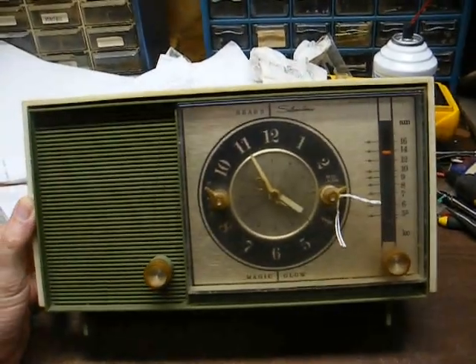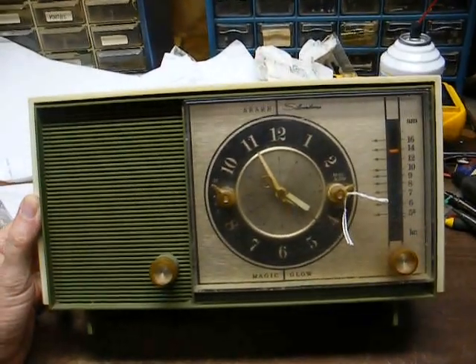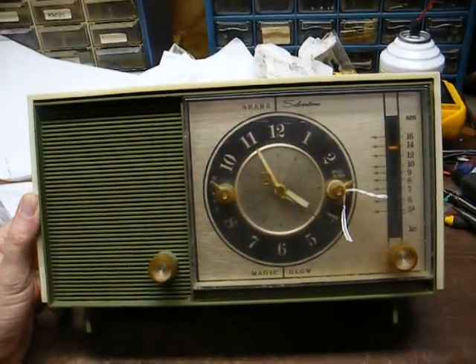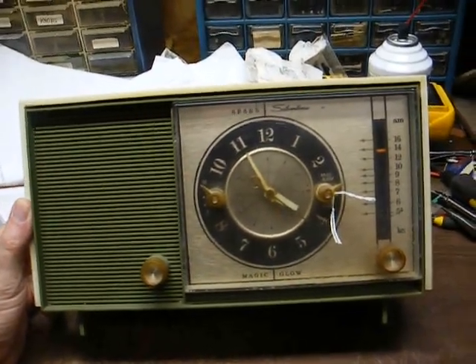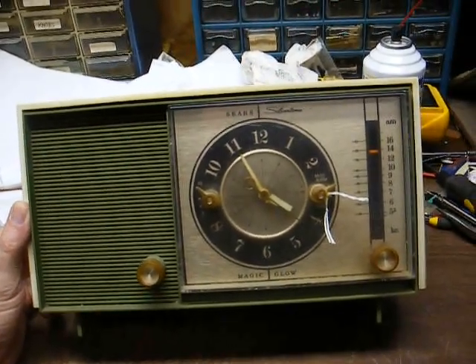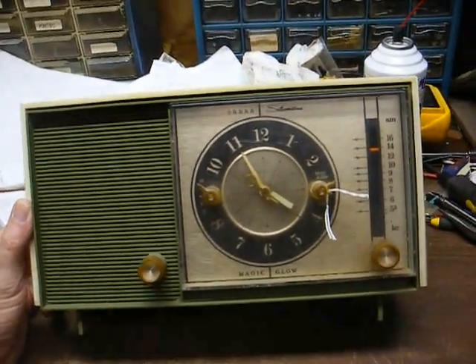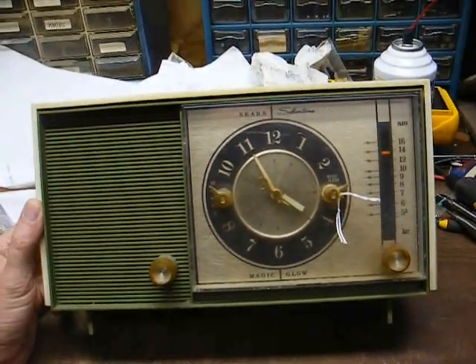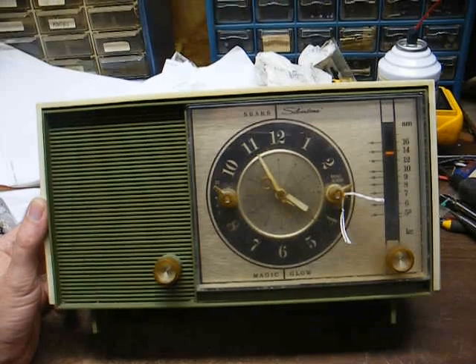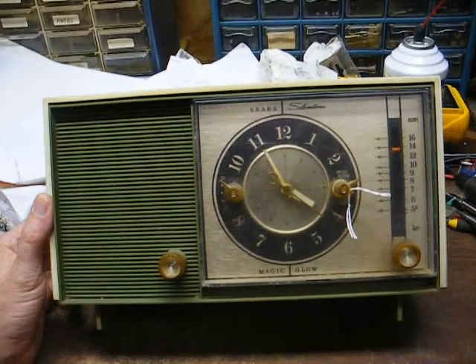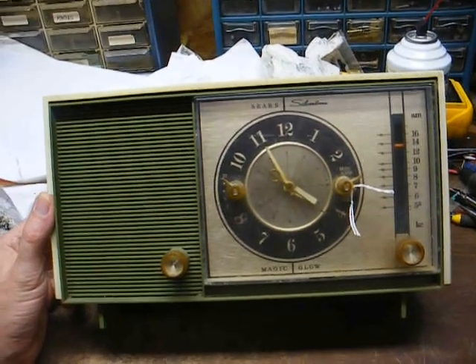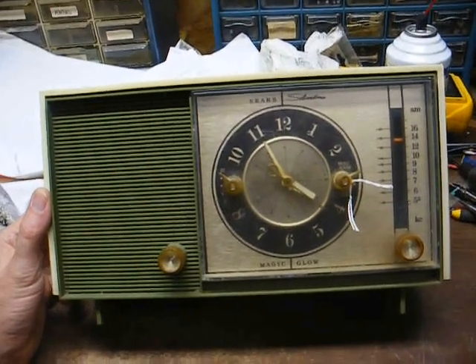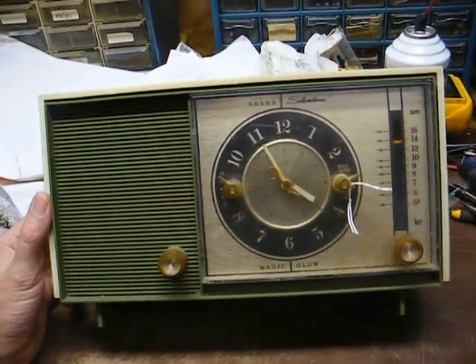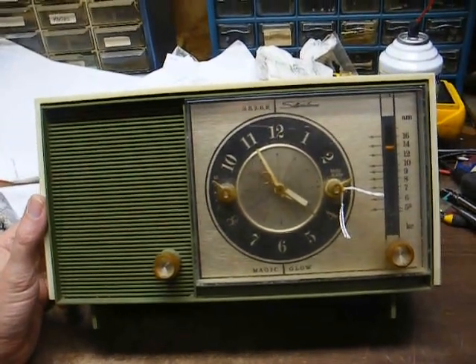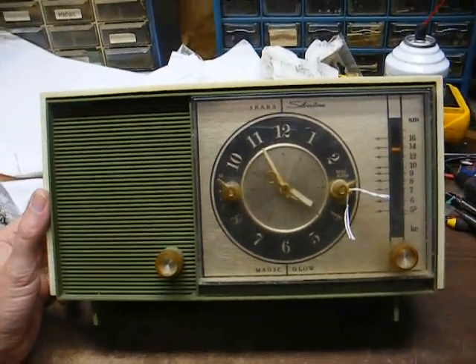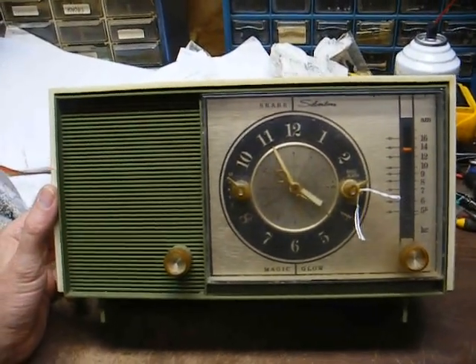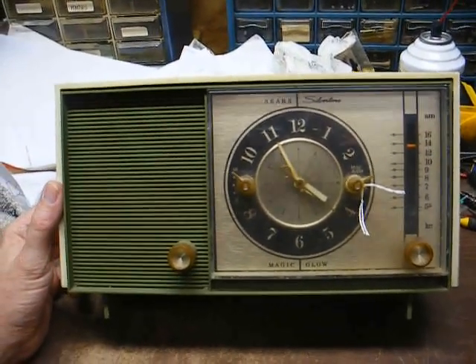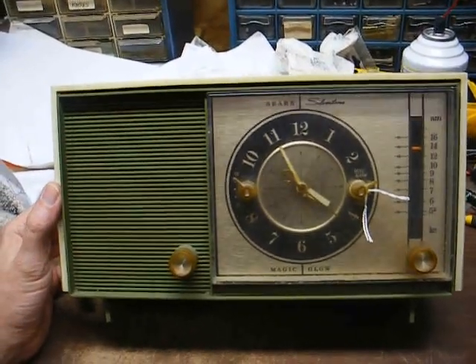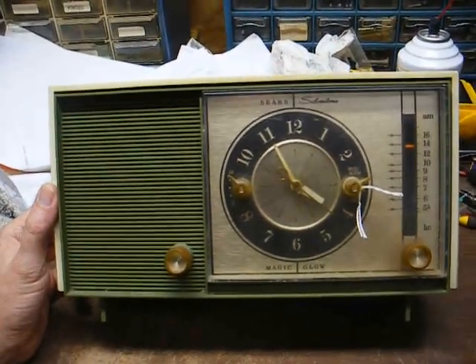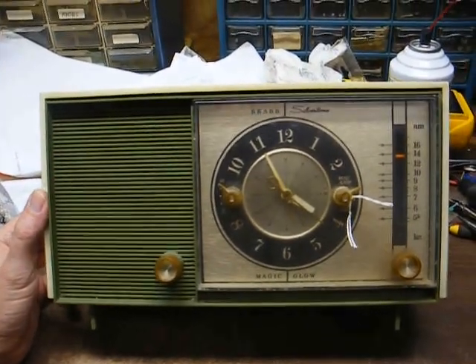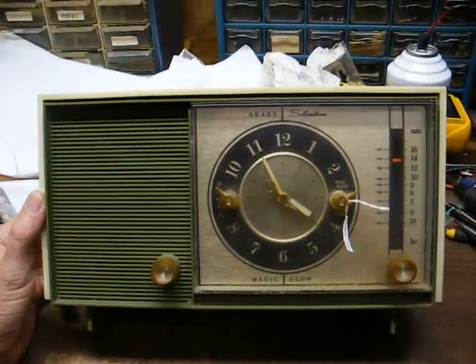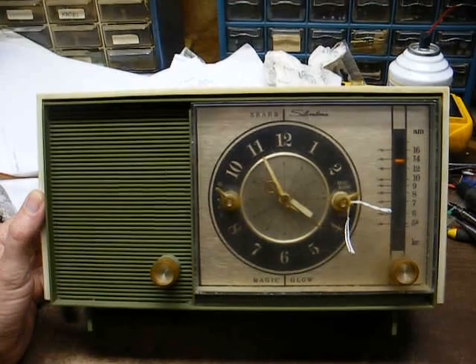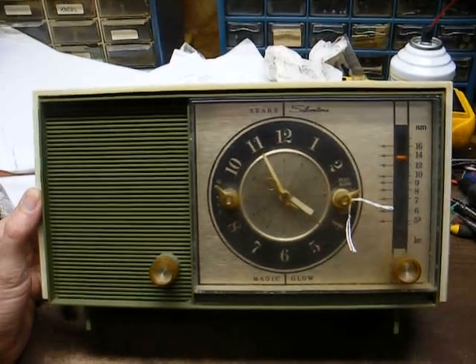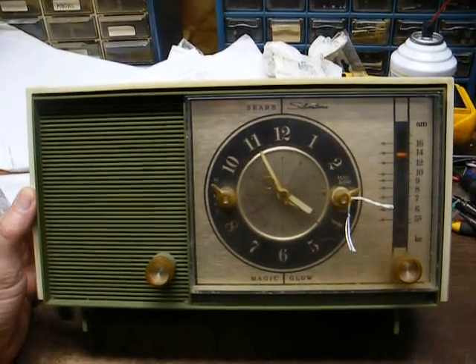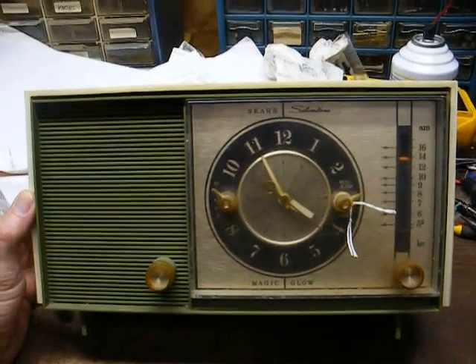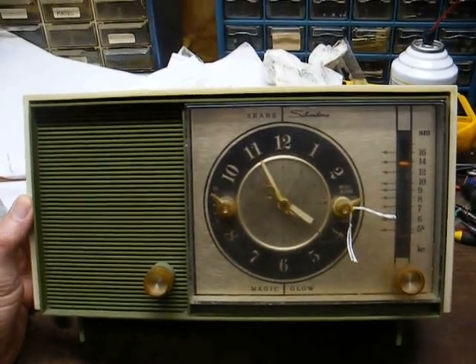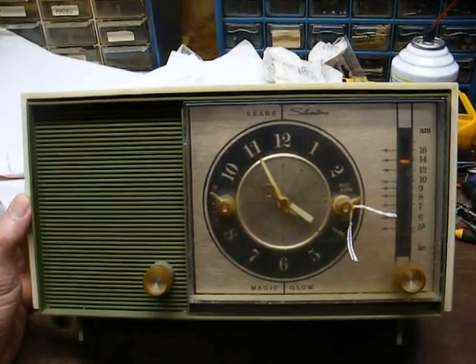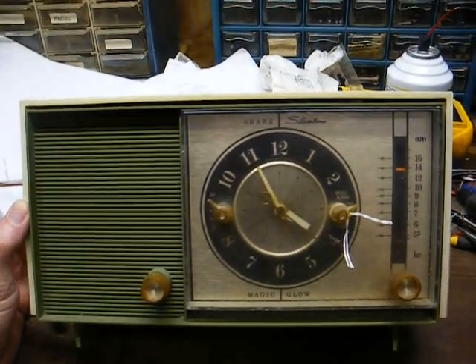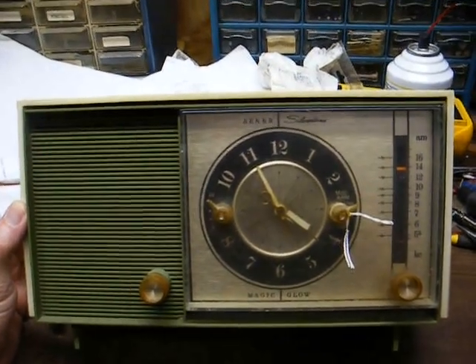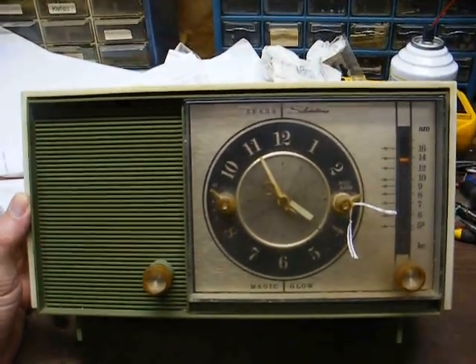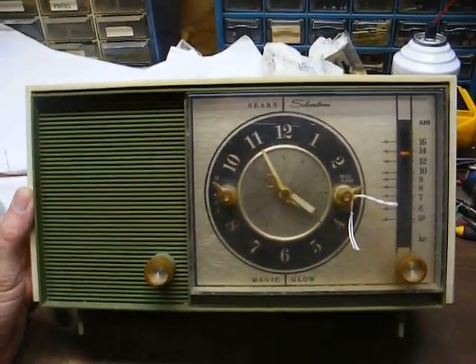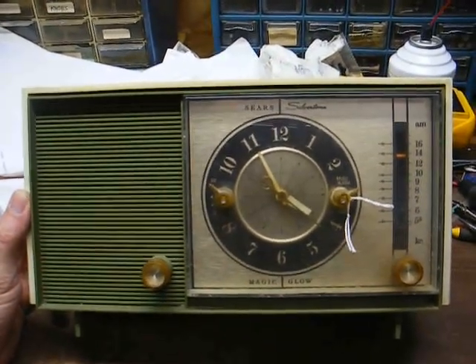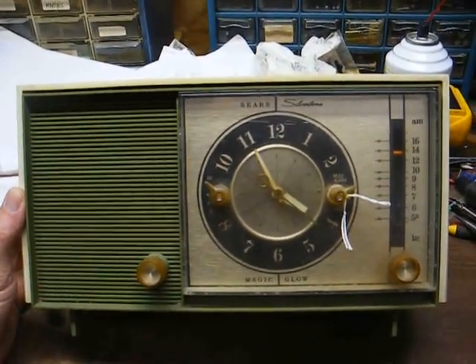If it was a 132 chassis number prefix, that would indicate an Arvin set. Picked this up at the flea market for a few dollars. They said the clock works, but the radio doesn't. So let's open it up and see what's going on with it.